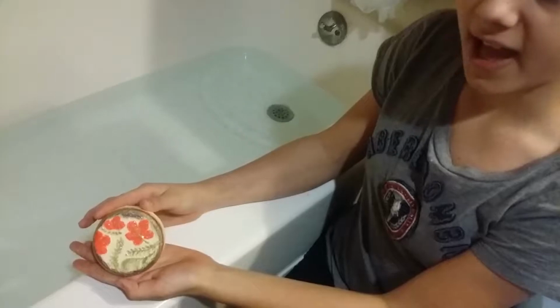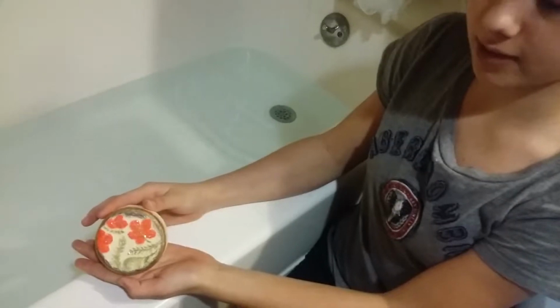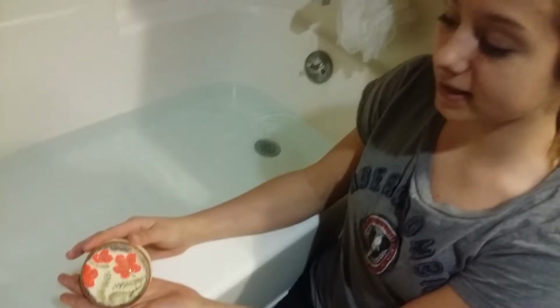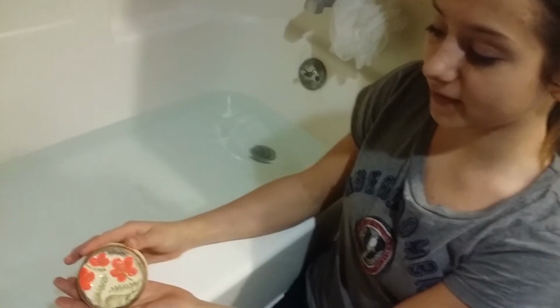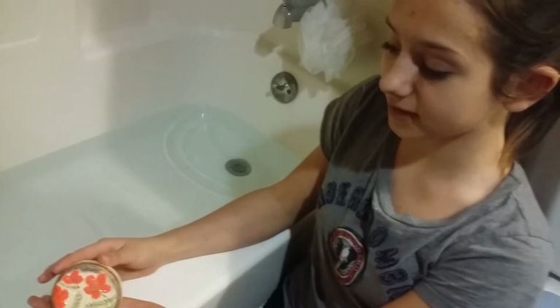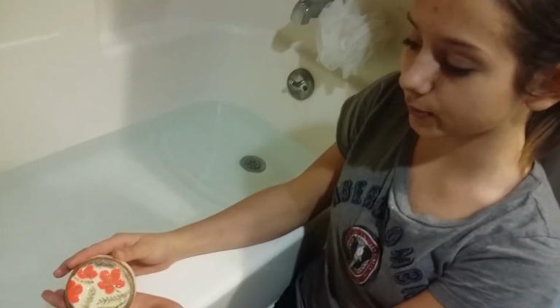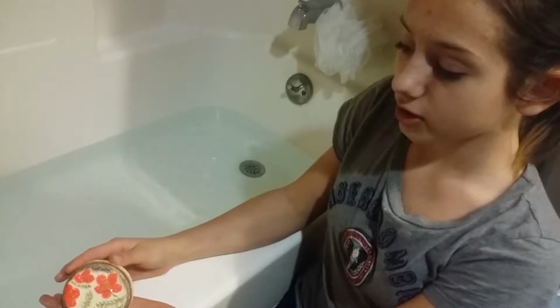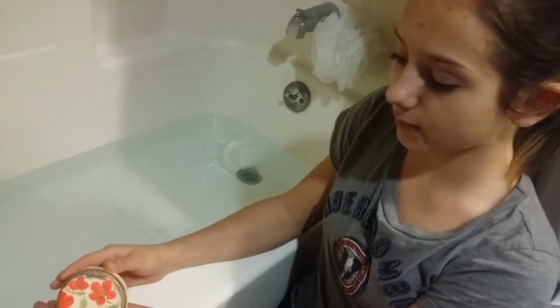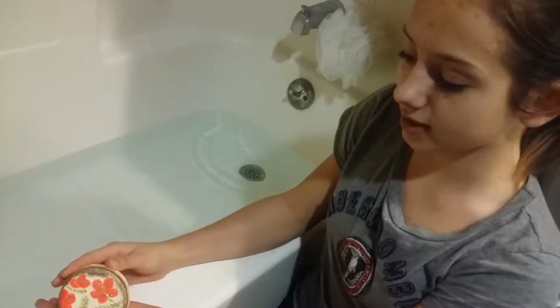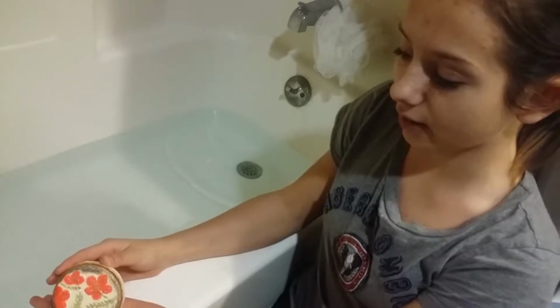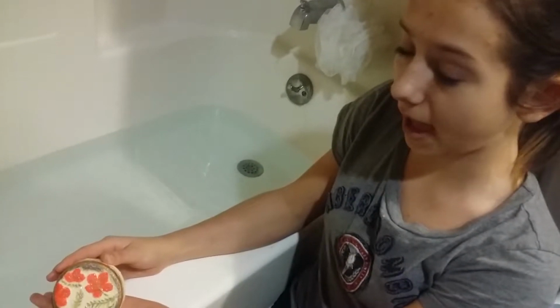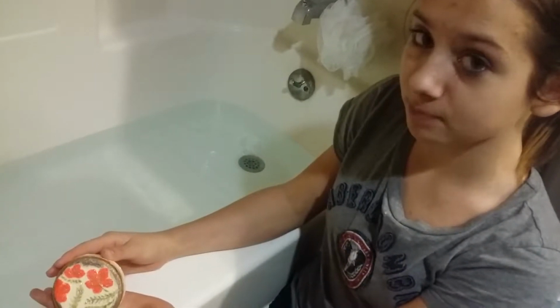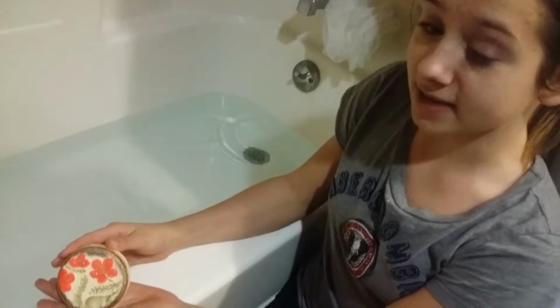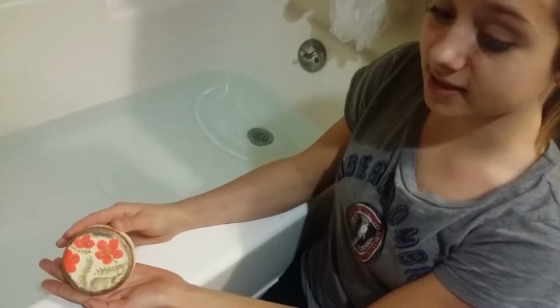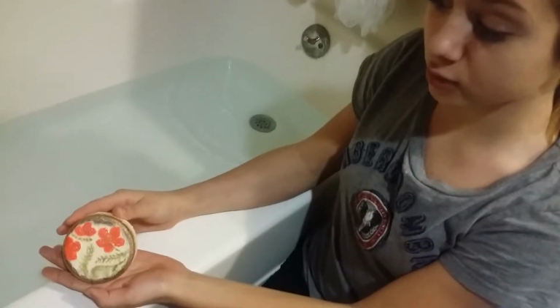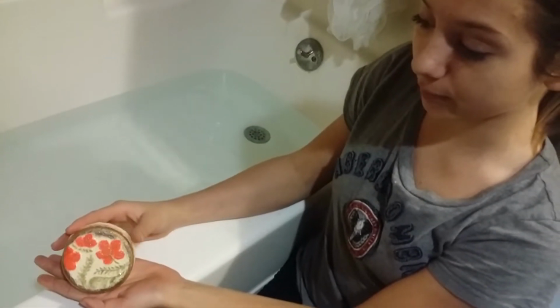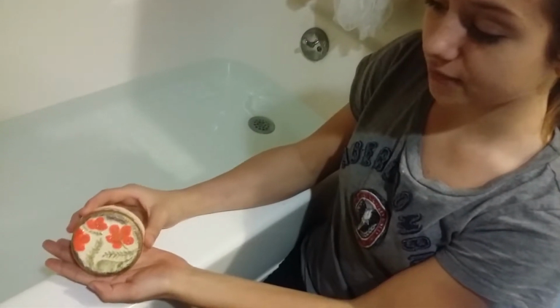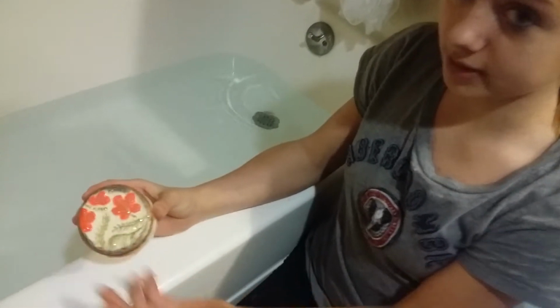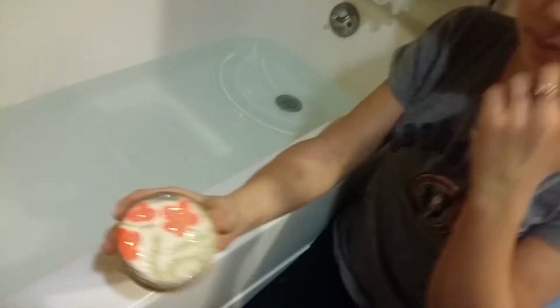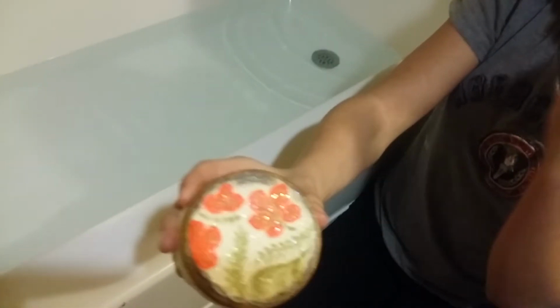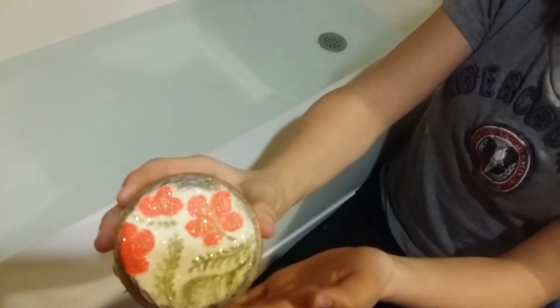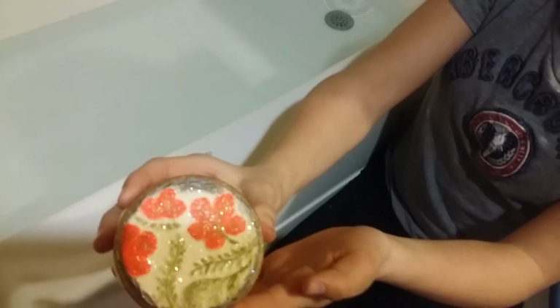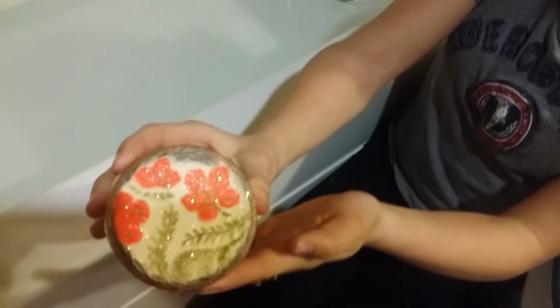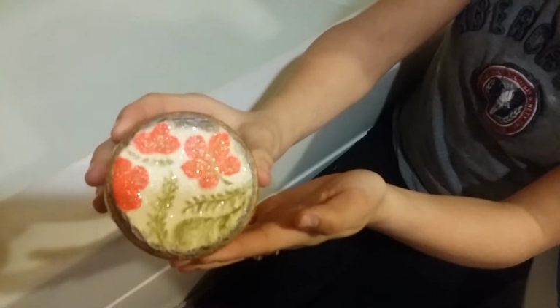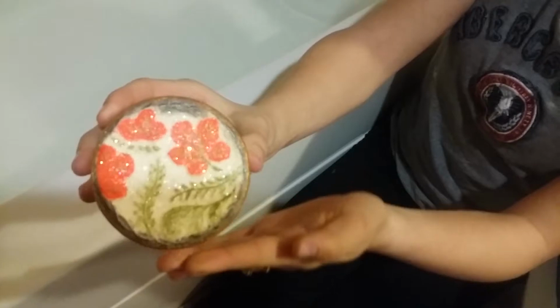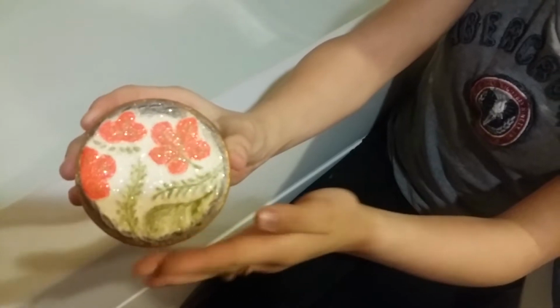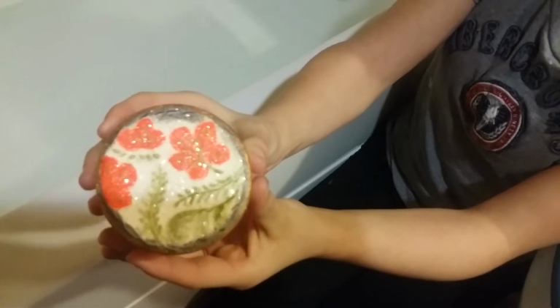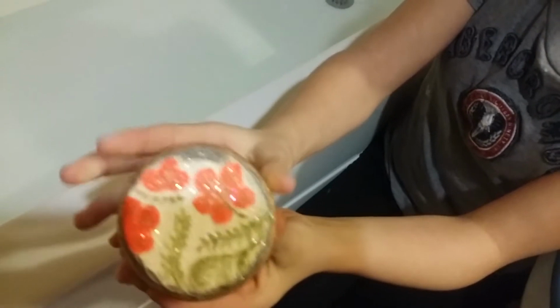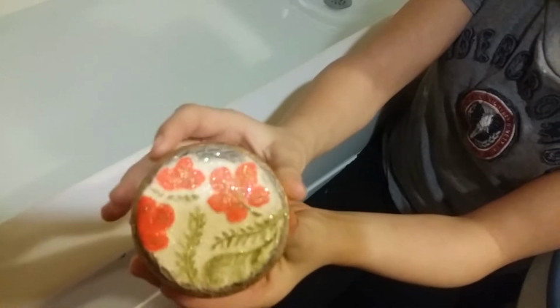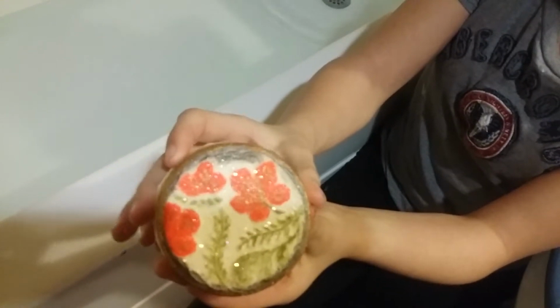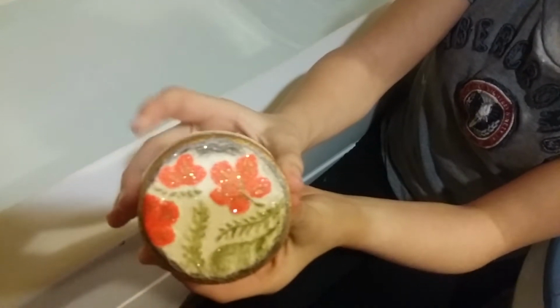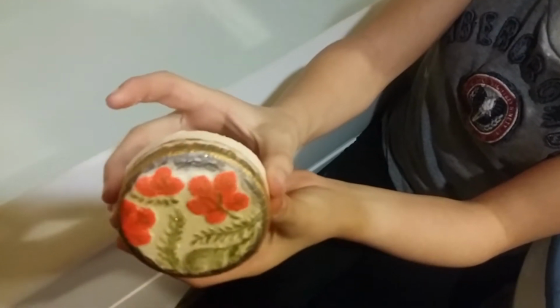Hello guys, welcome back to Cabin Theory Substance Essentials. So today we are testing out a bath bomb — this is Texas Rubble that we did. This is what it looks like. We hand painted it. I'm going to go in slow motion and show you what it looks like.